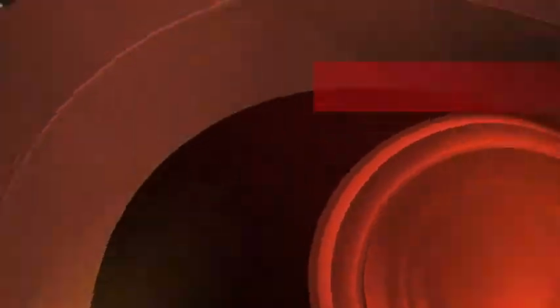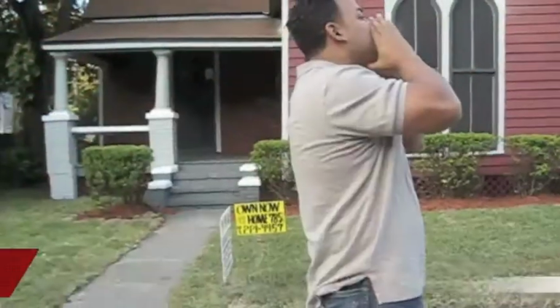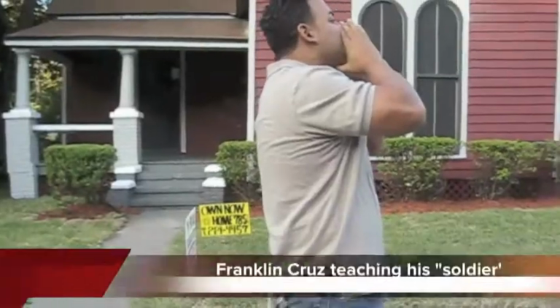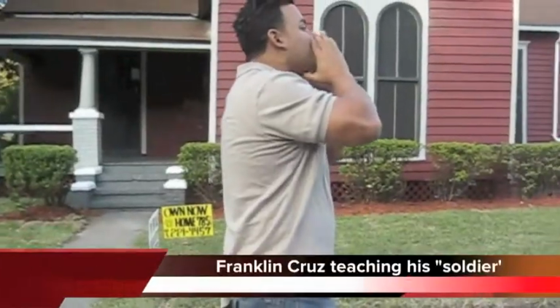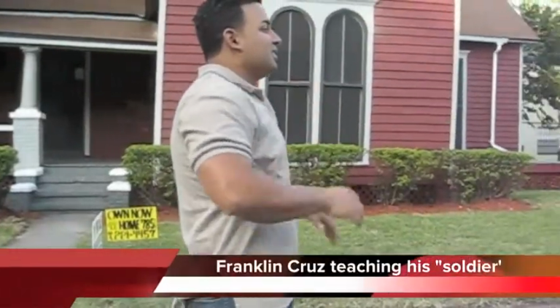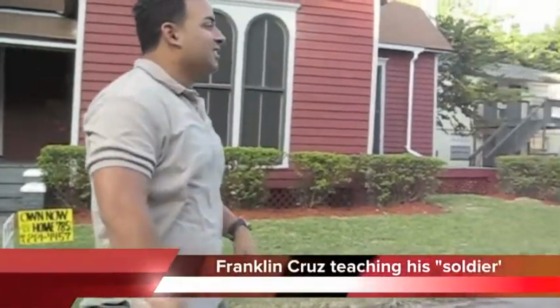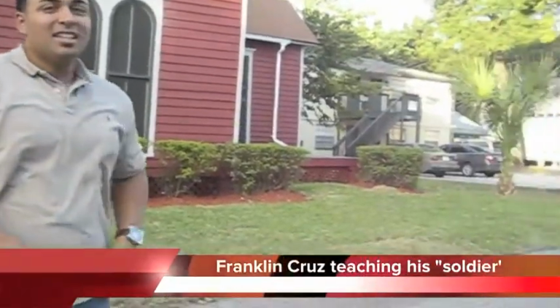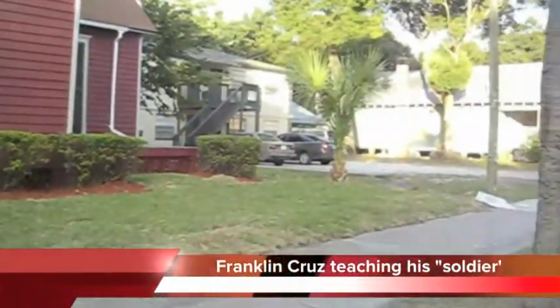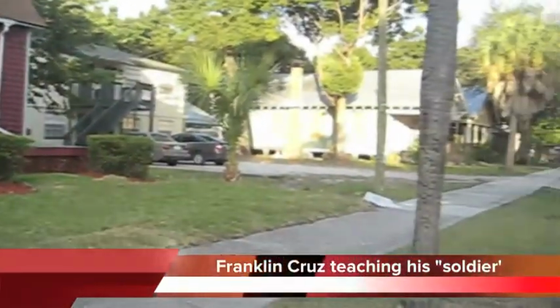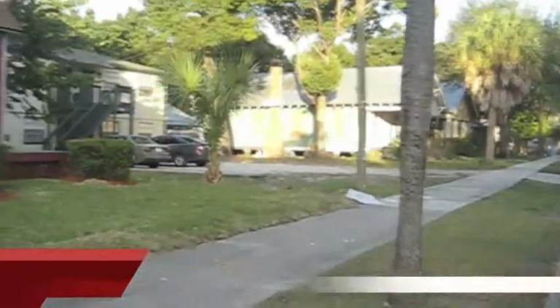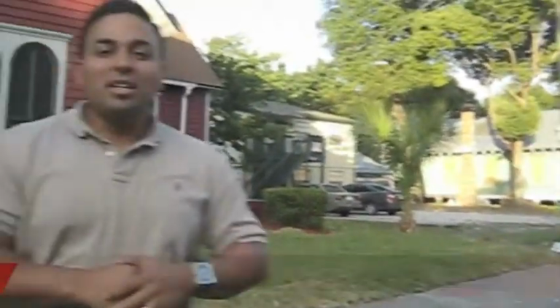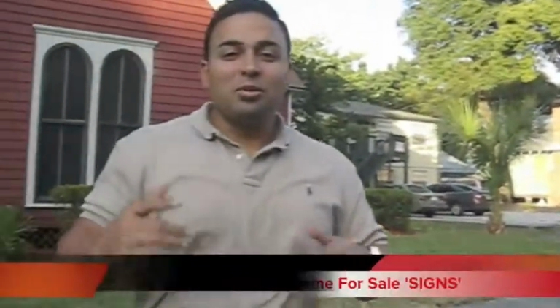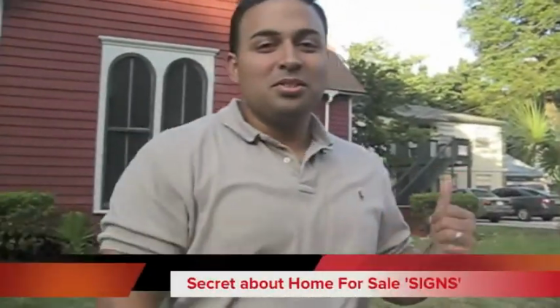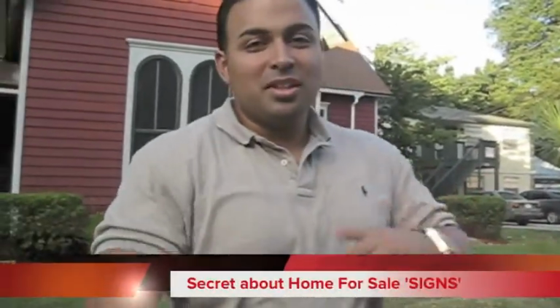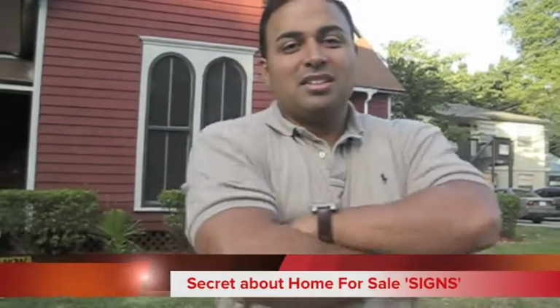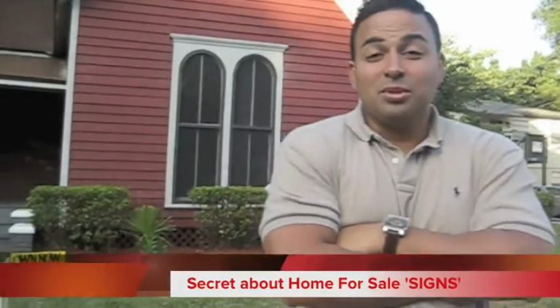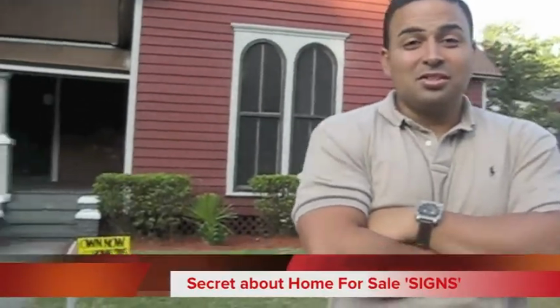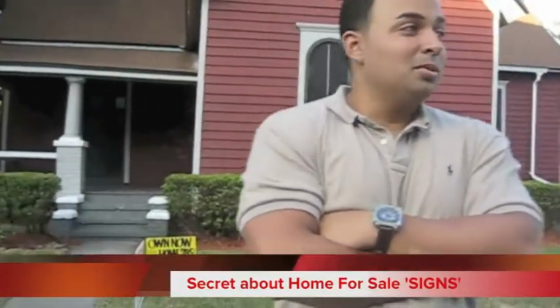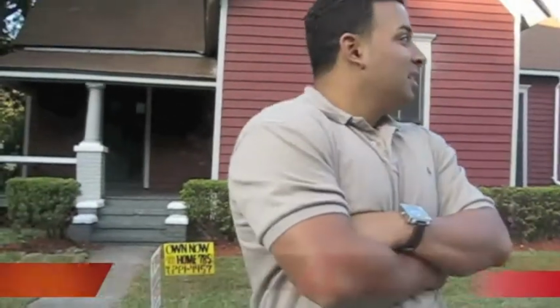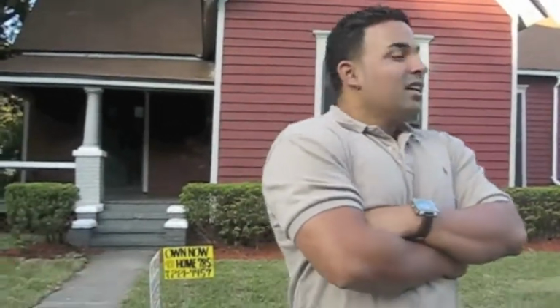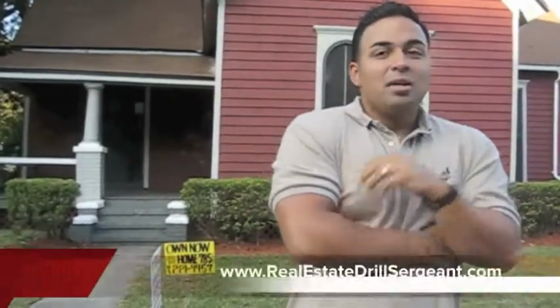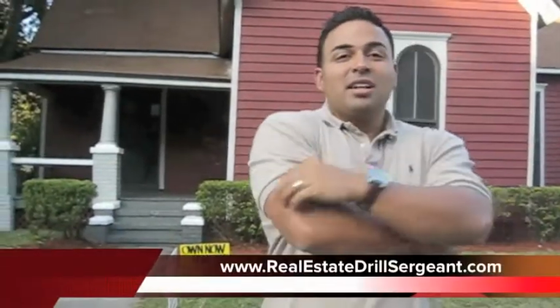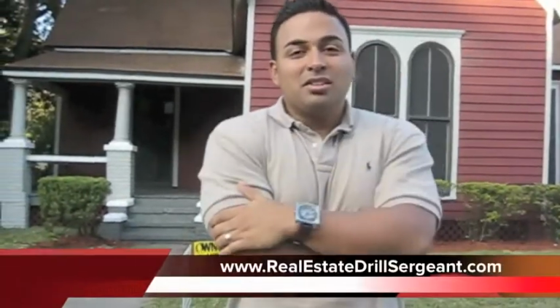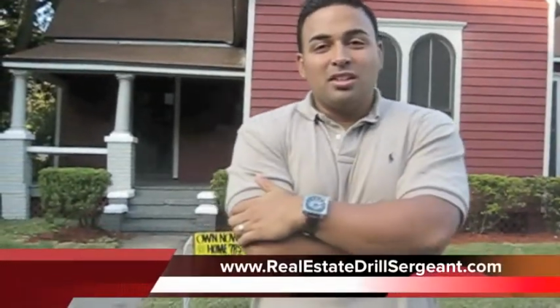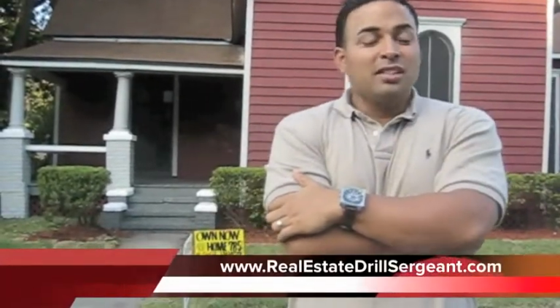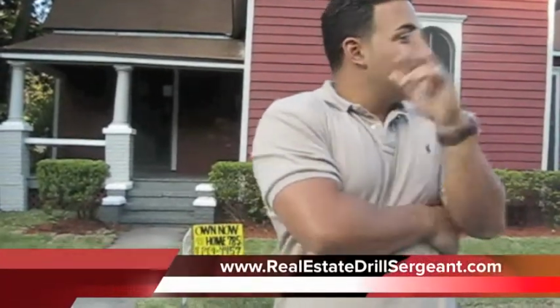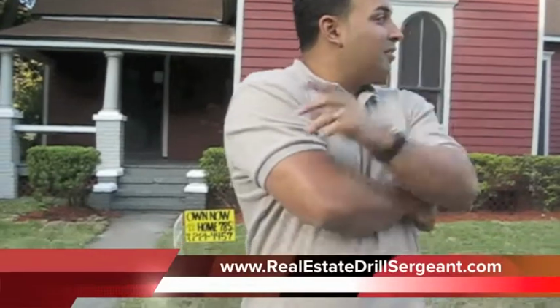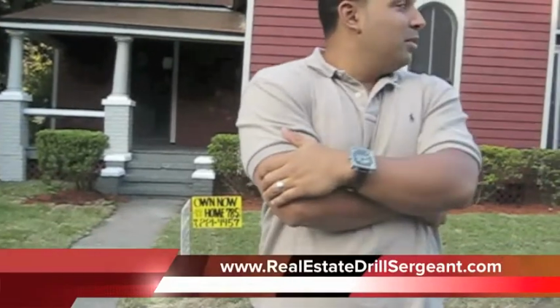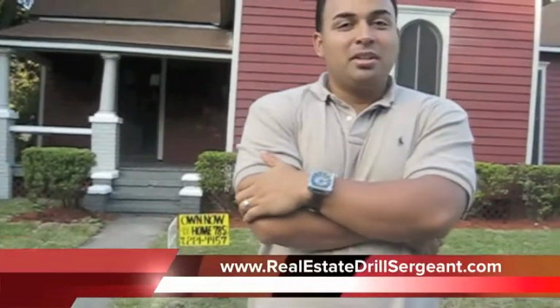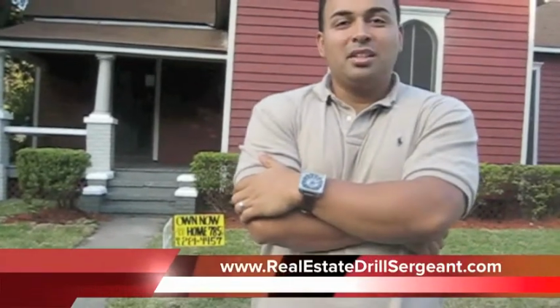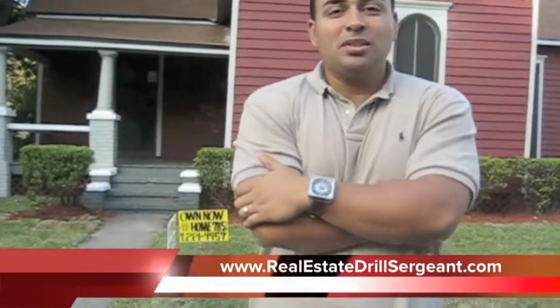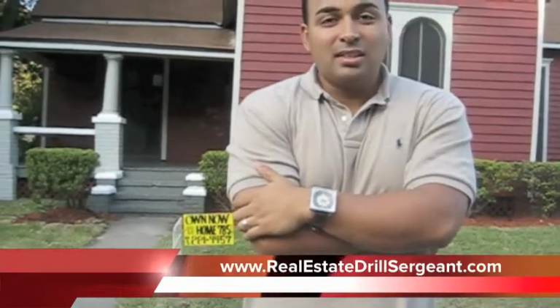What does the other sign say? Alright, right now I got one of my students over here. Just had a real snake drill sergeant role. He put his sign wrong, so now he's got to learn his lesson. He's about a half a mile away from here and he's telling me what the sign says.